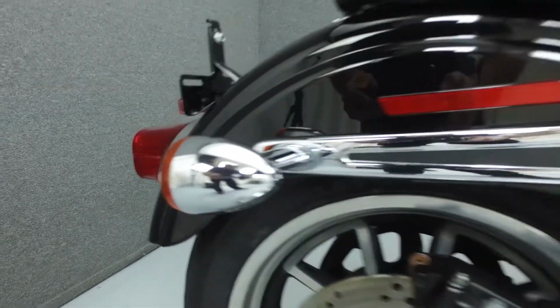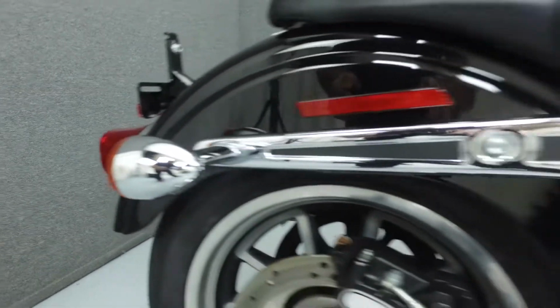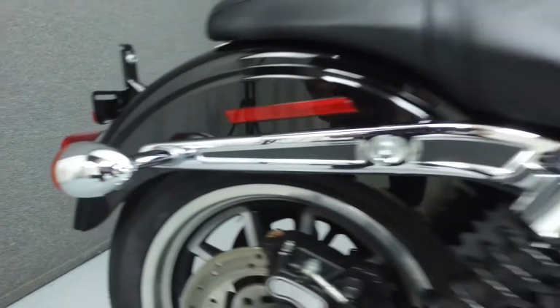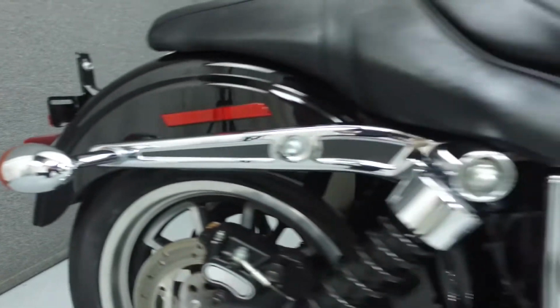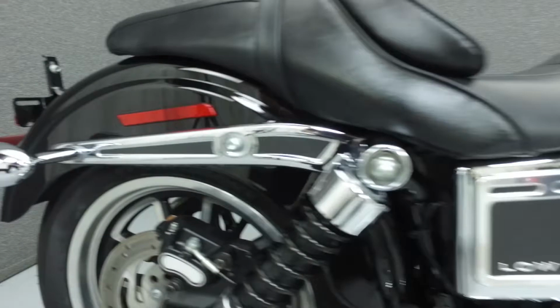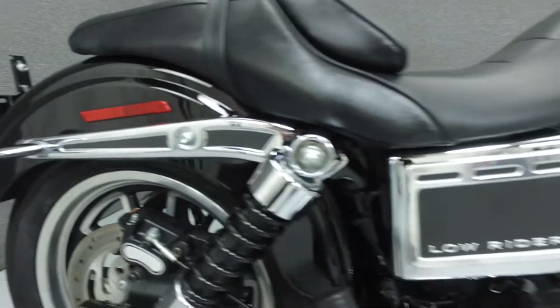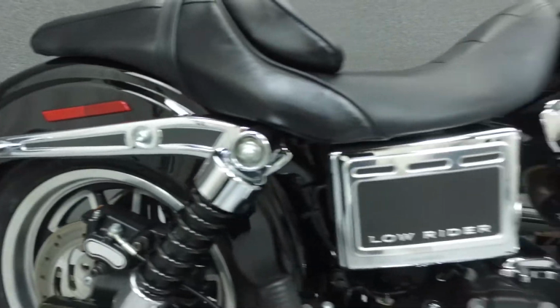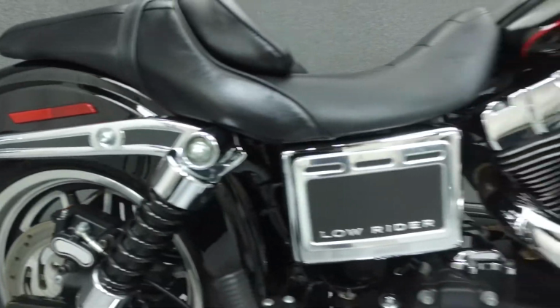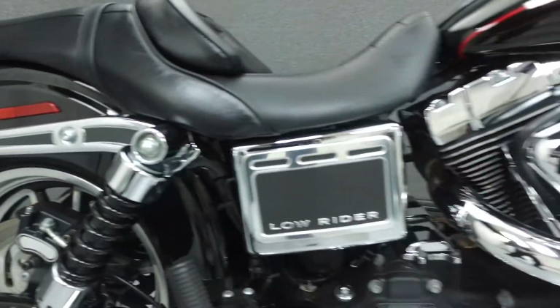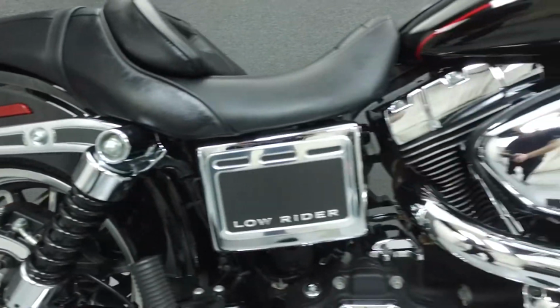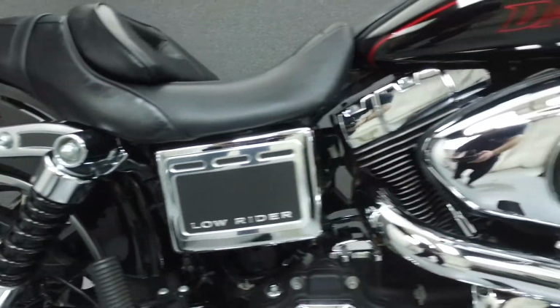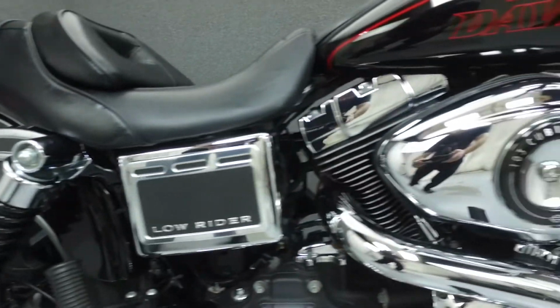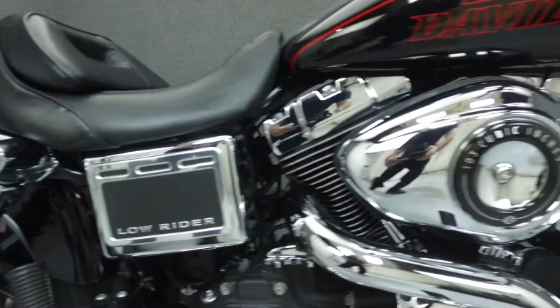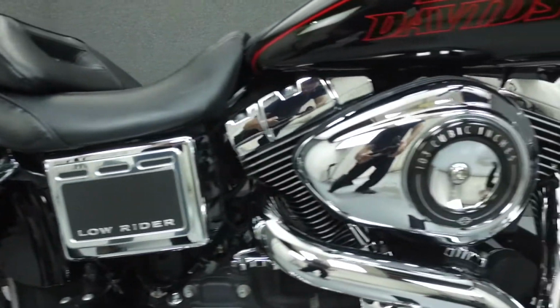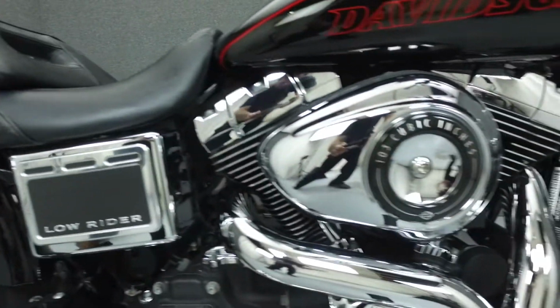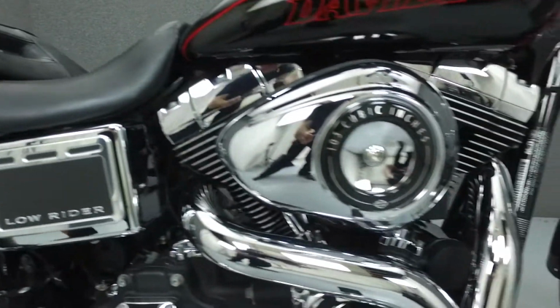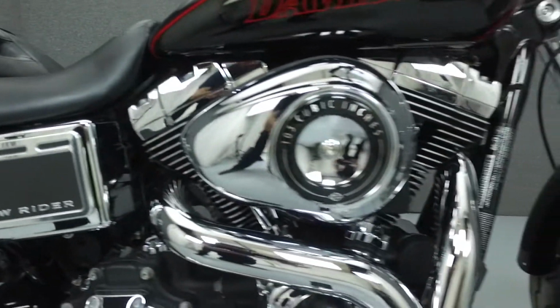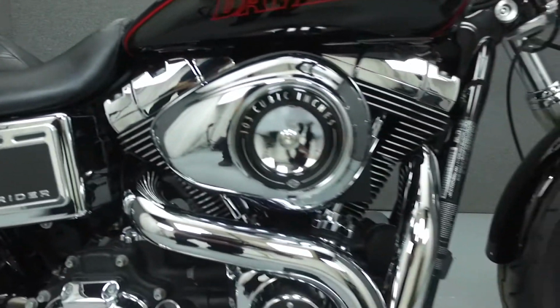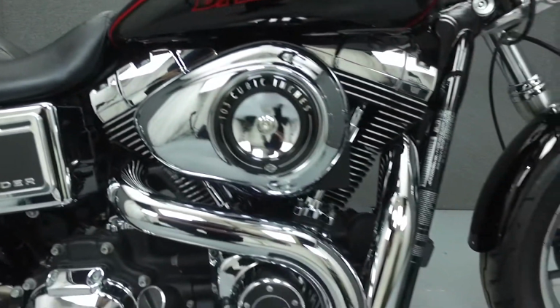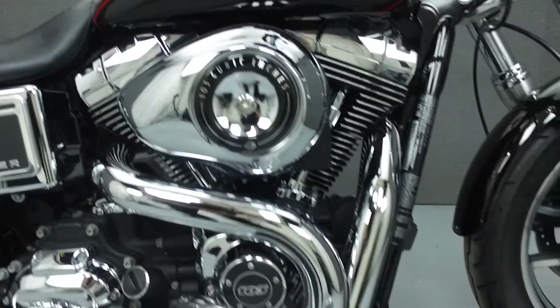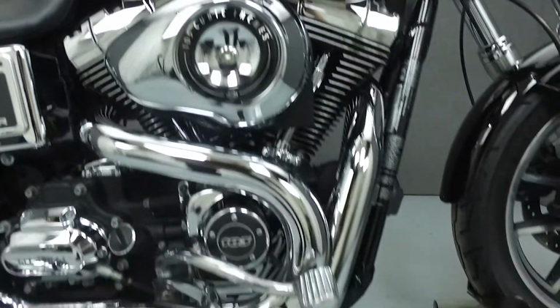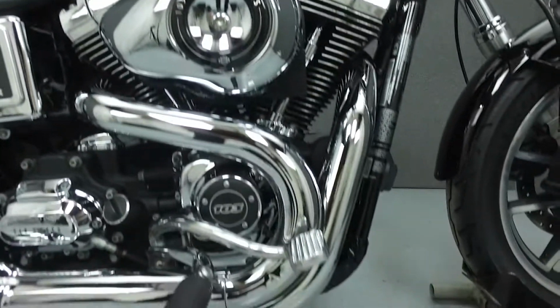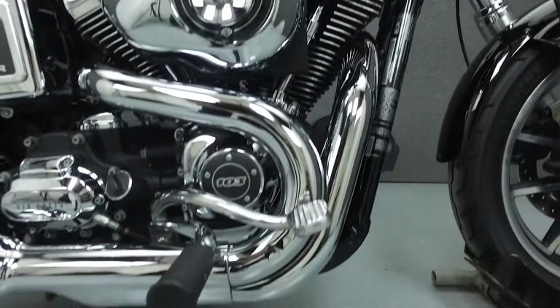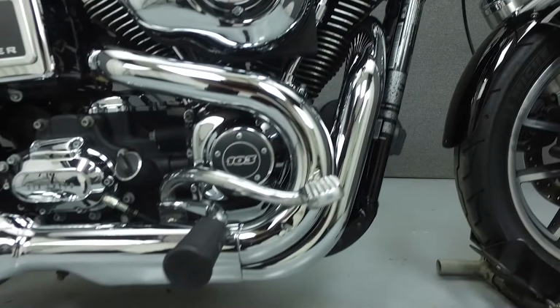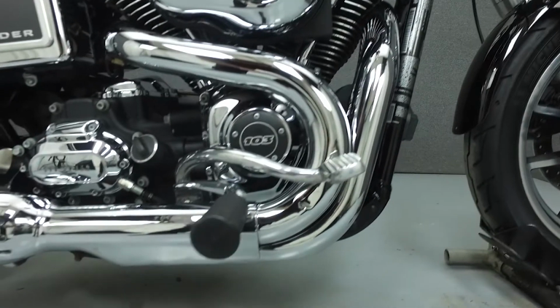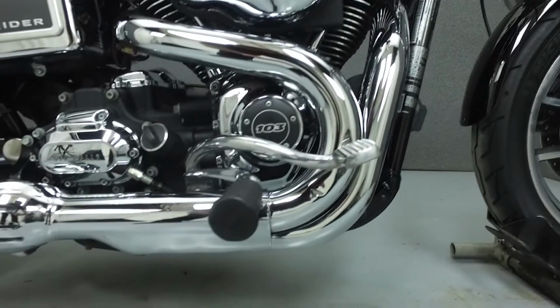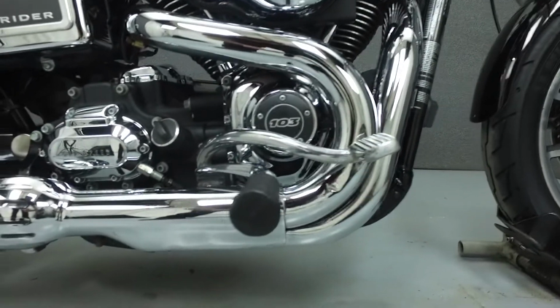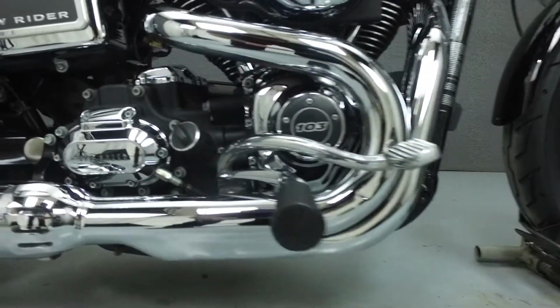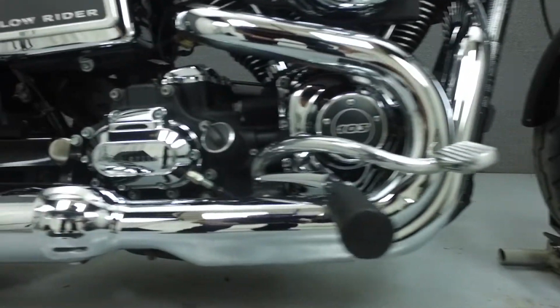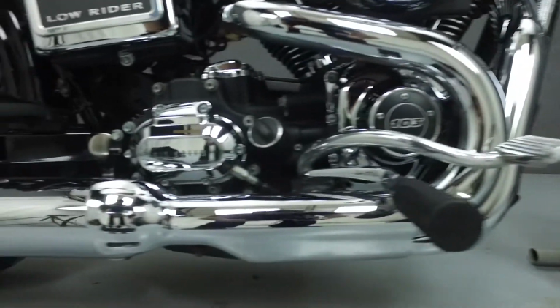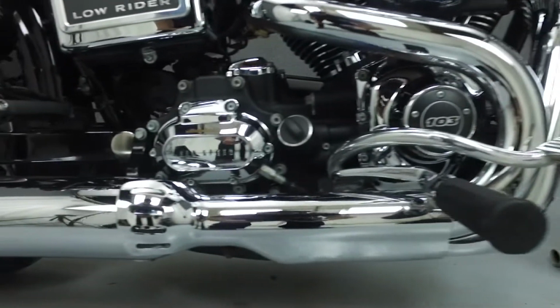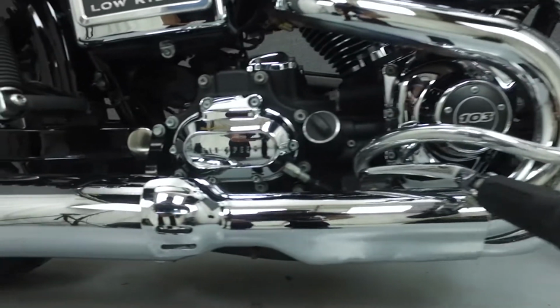Cosmetically, this bike is in great shape overall, though we did notice scratches on the right-wheel turn signal housing, as well as a small dent on the bottom of the muffler and some scratches on the muffler tip.